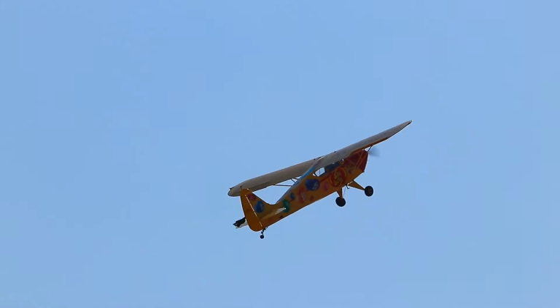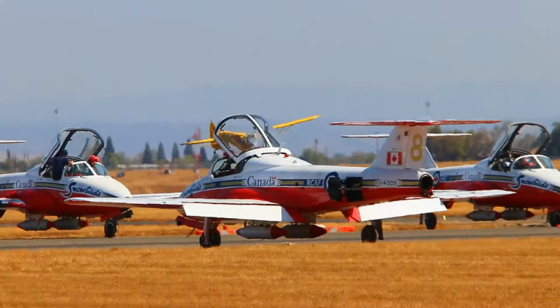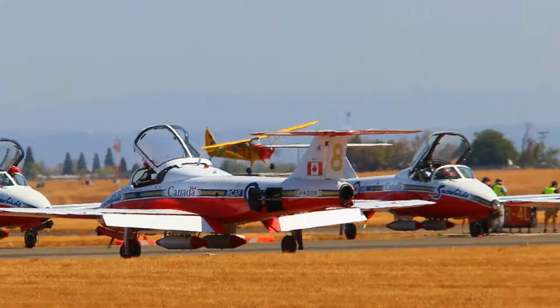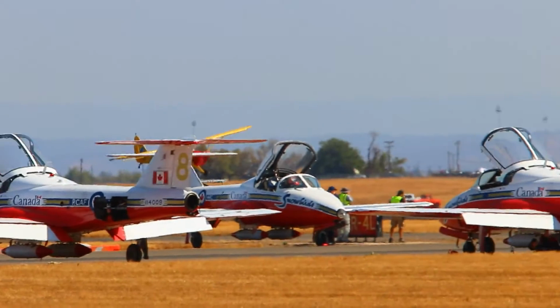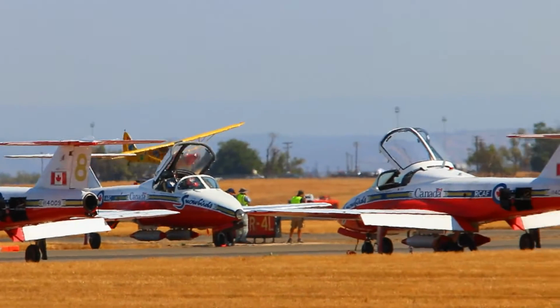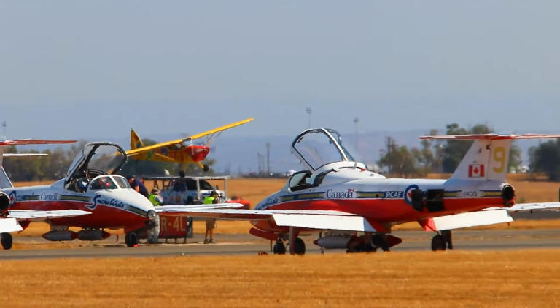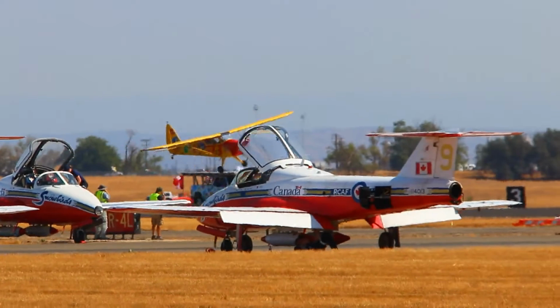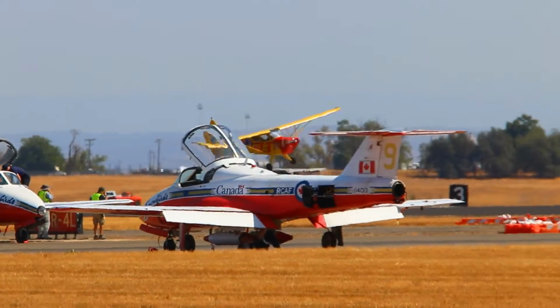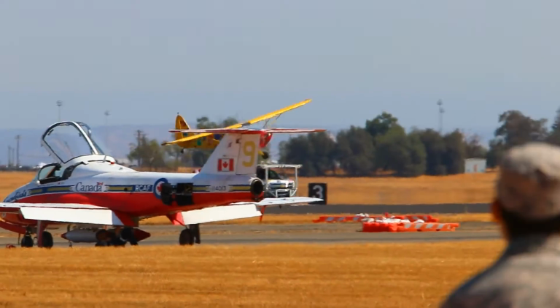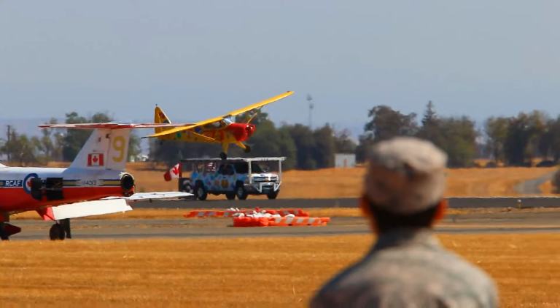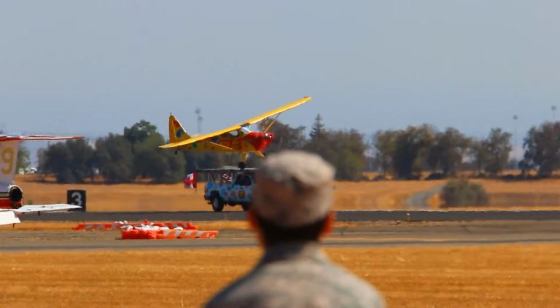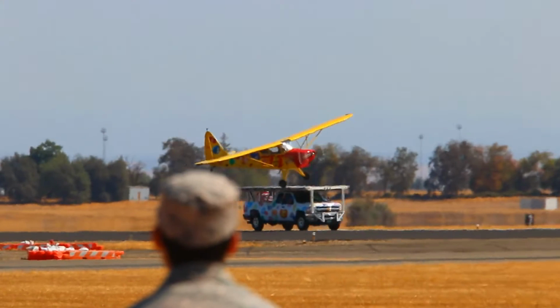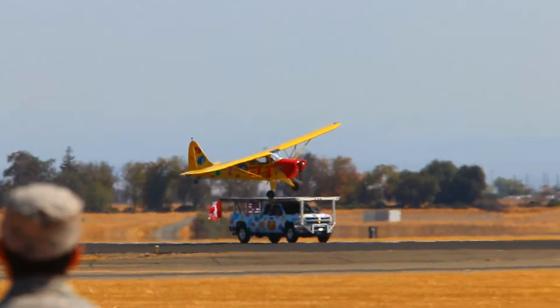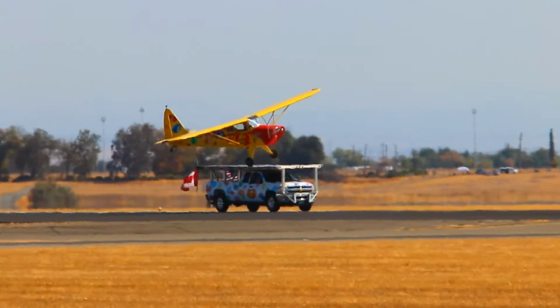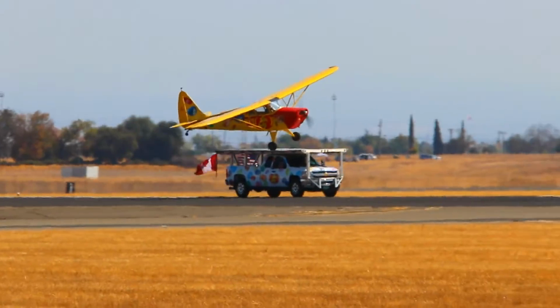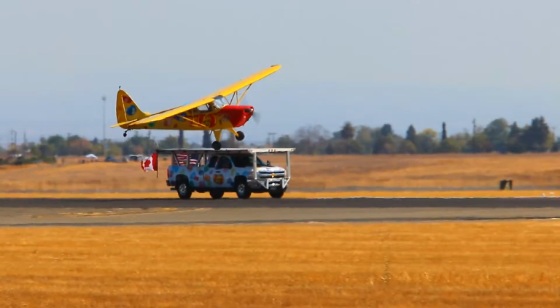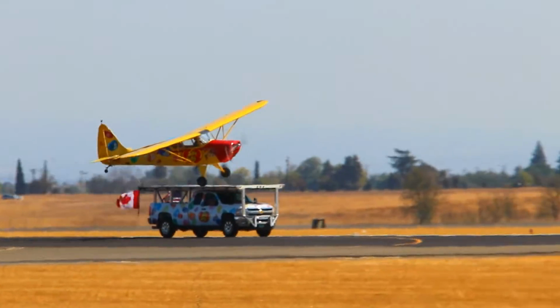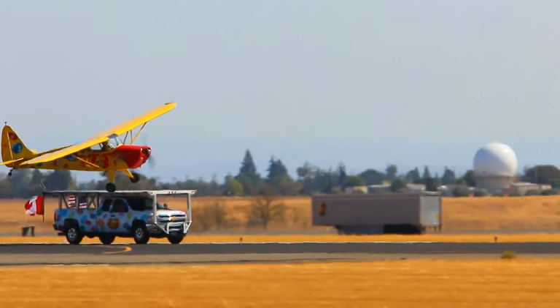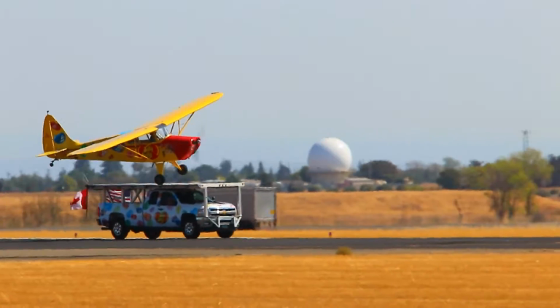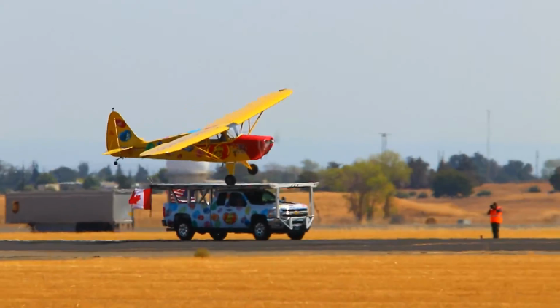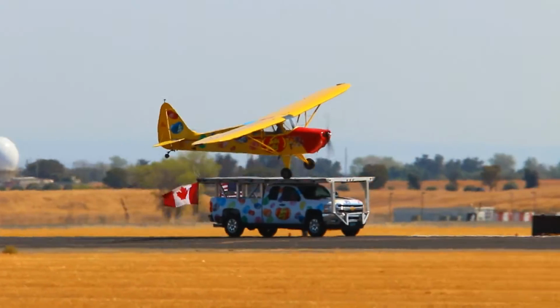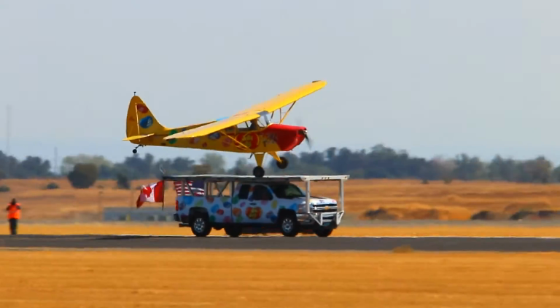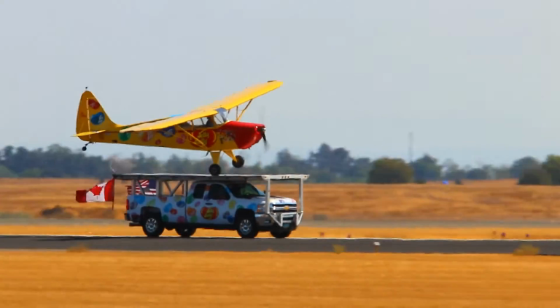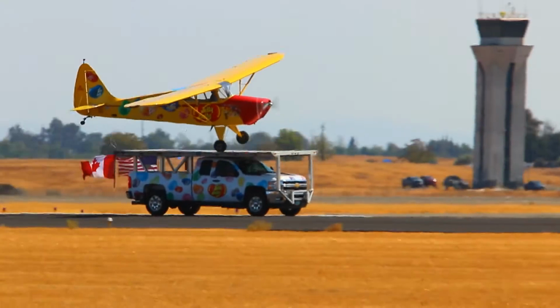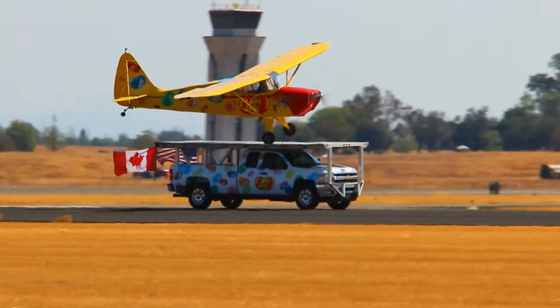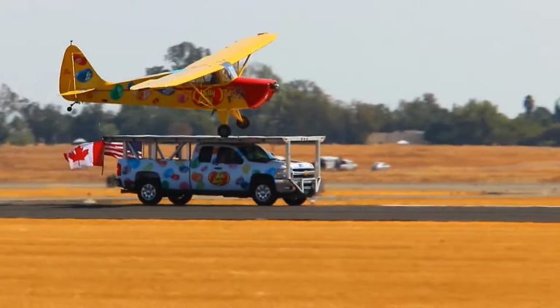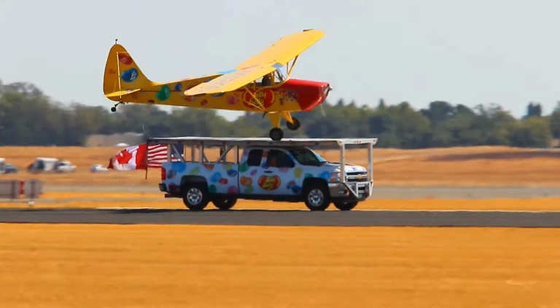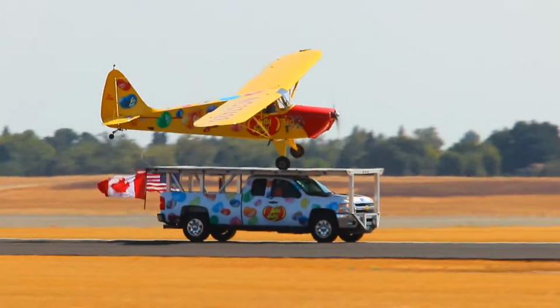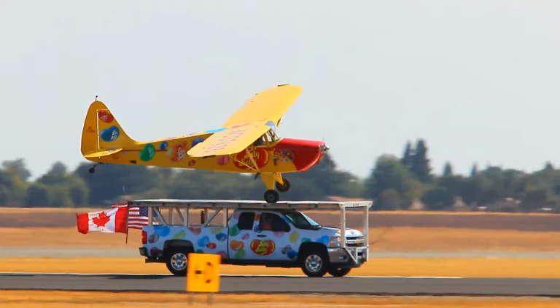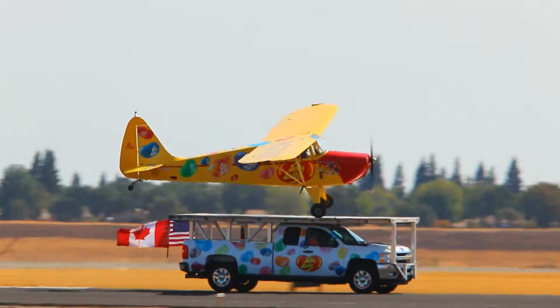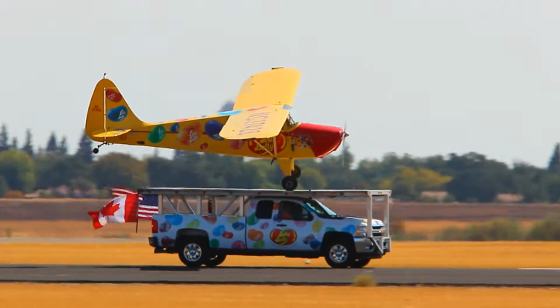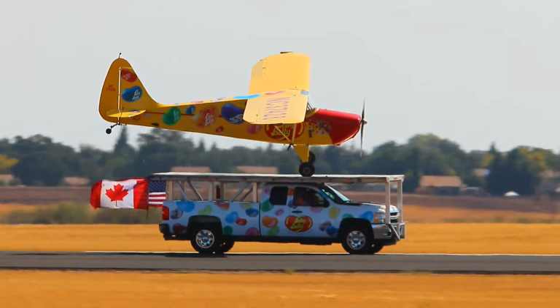He's got one wheel now down, but he's got to get the other one down, and then still scoot up to the front to get the tail wheel down. He's running out of runway here now. He's got to make a decision pretty quick.